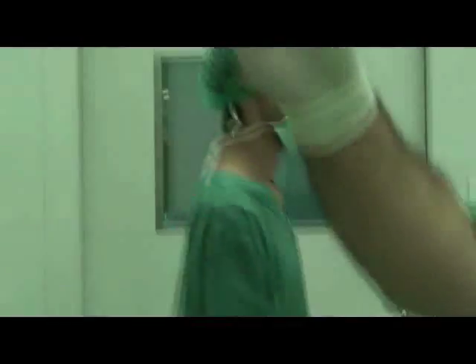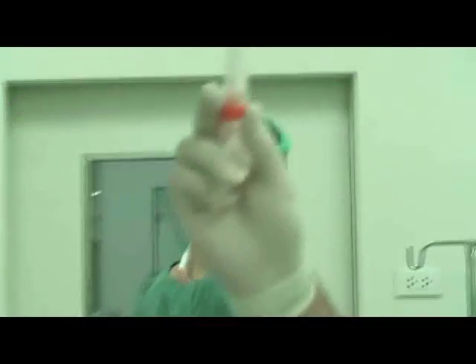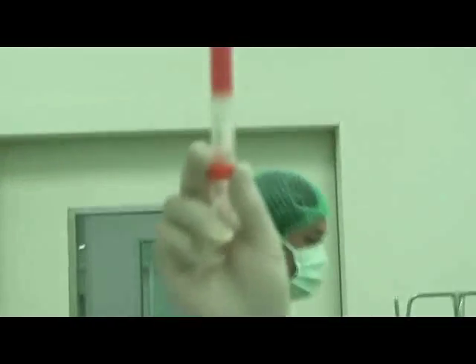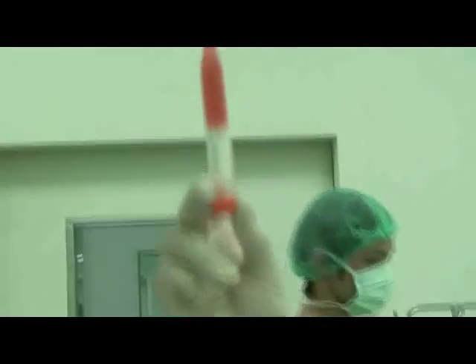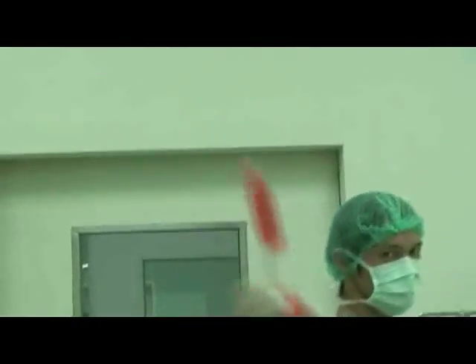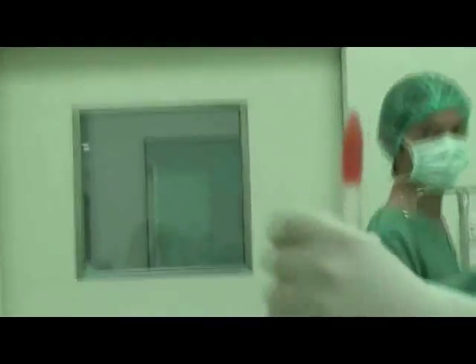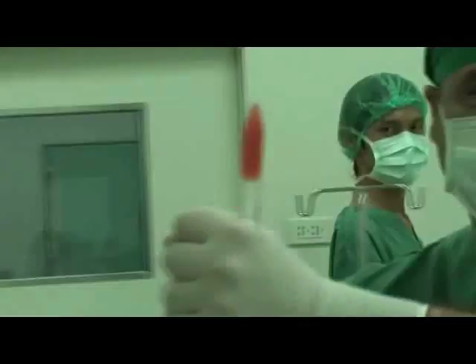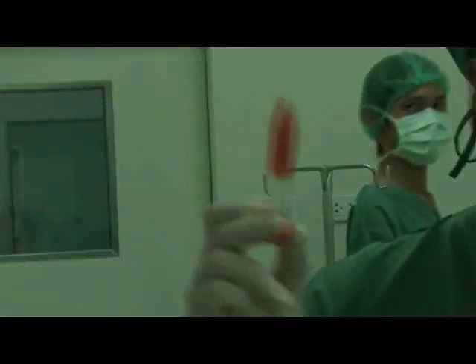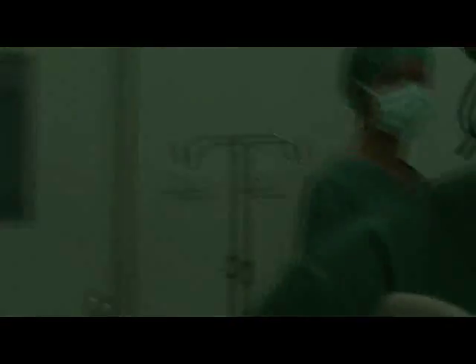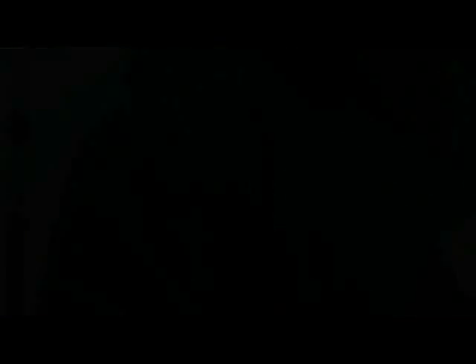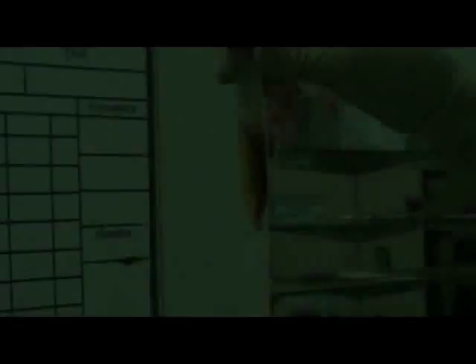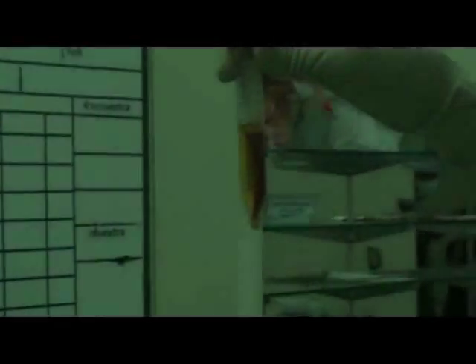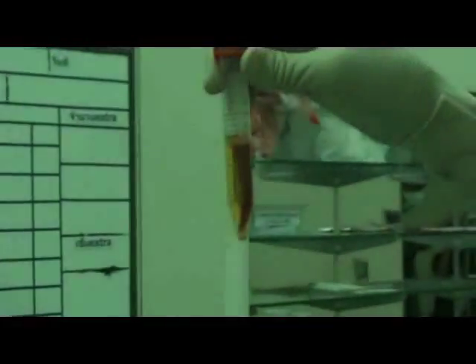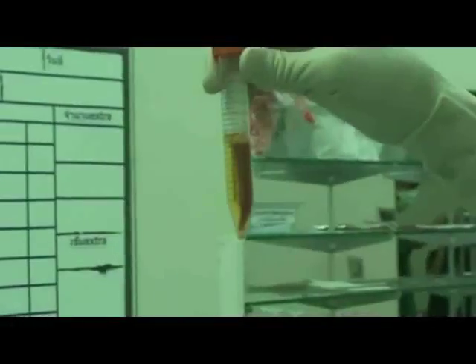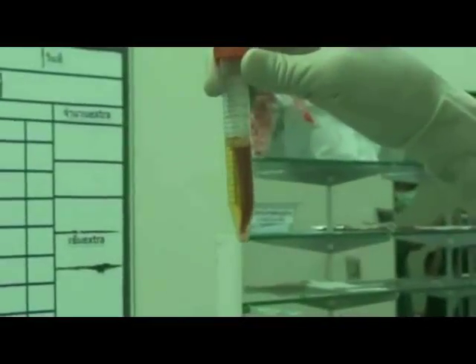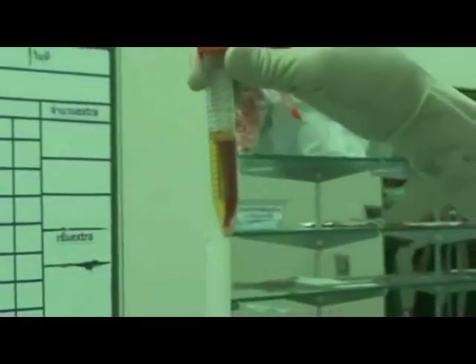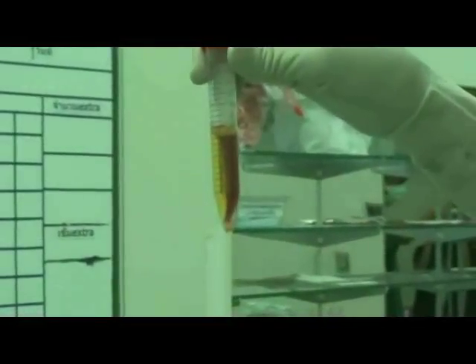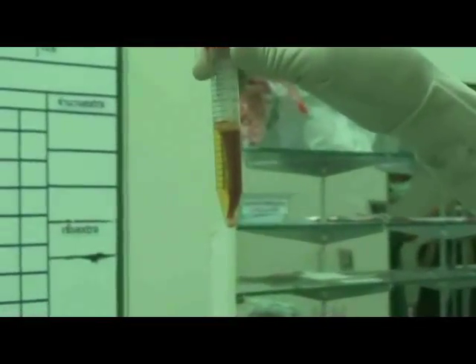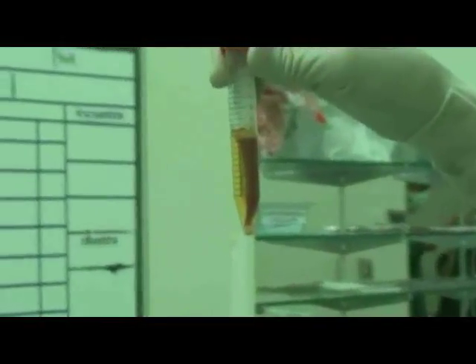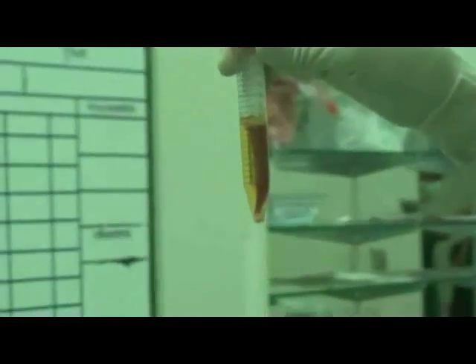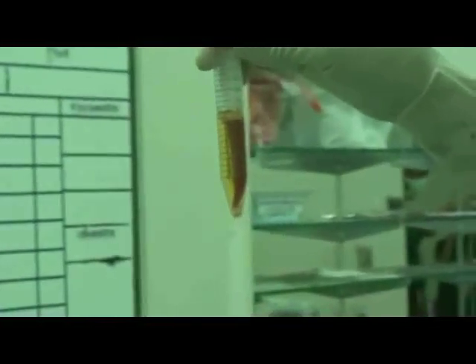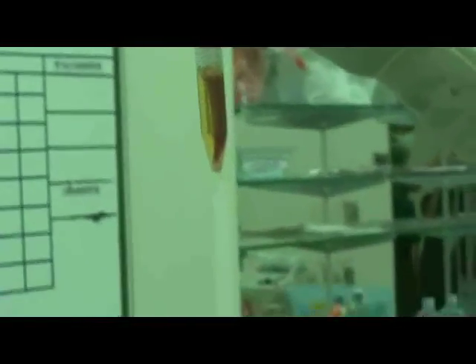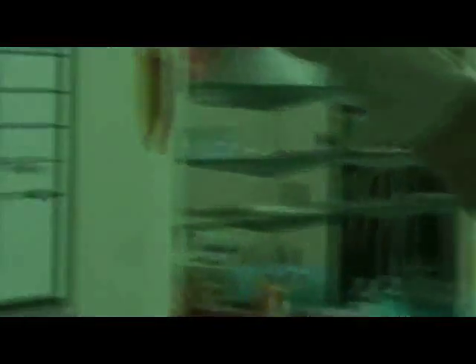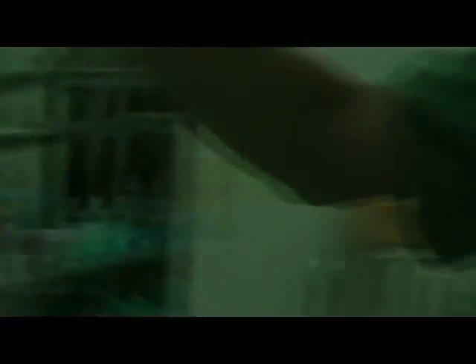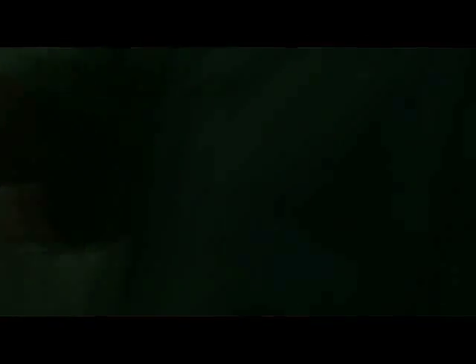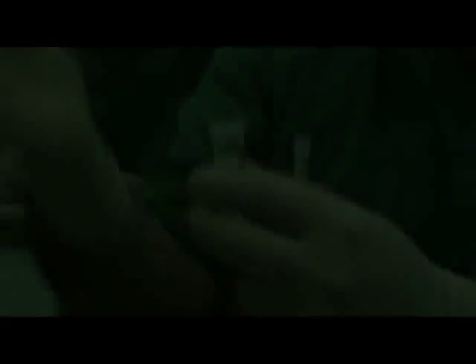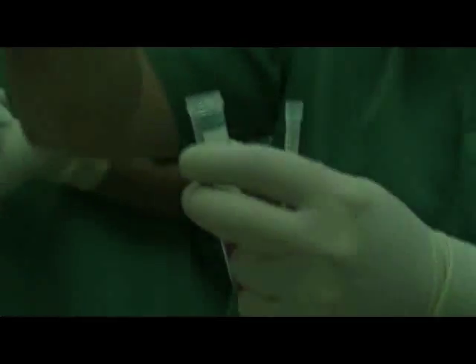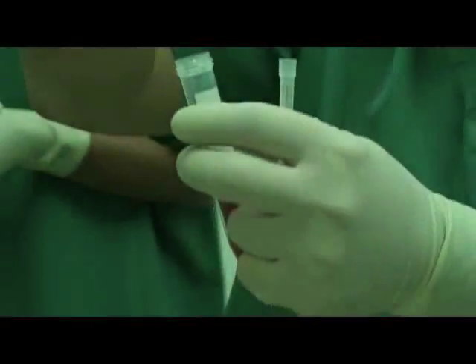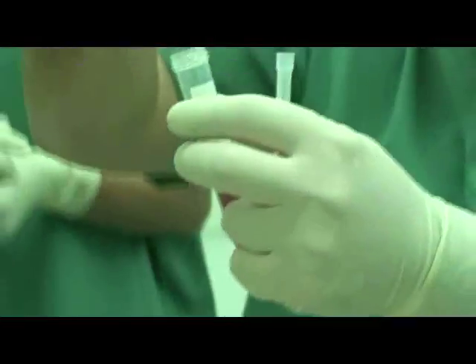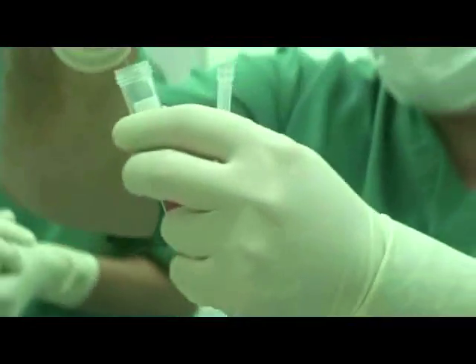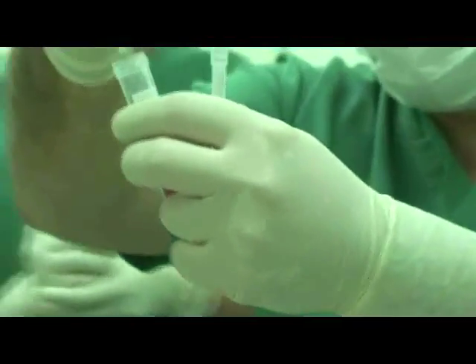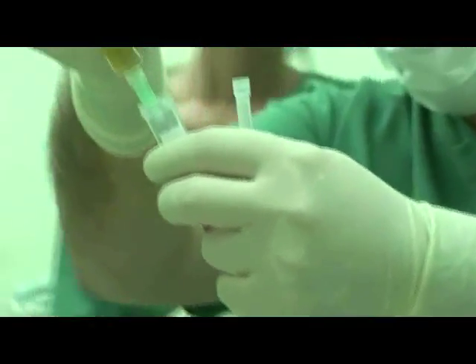Allow the liquid to clot. When the PRP liquid has dissolved from the clot, draw out 3 milliliter of the liquid and discard the clot.